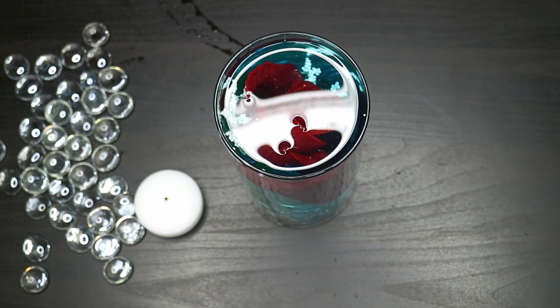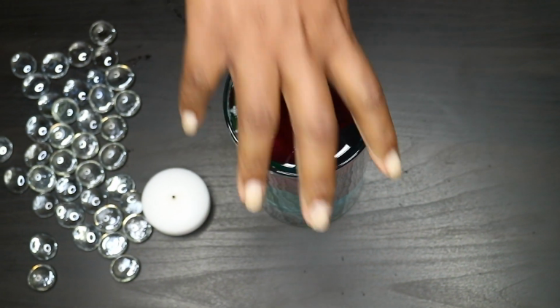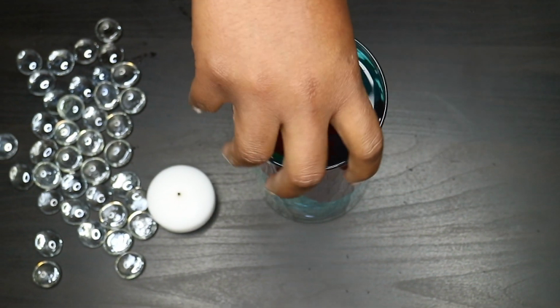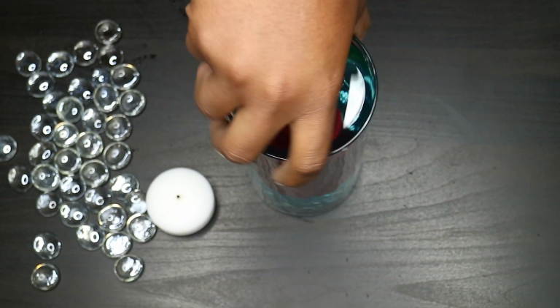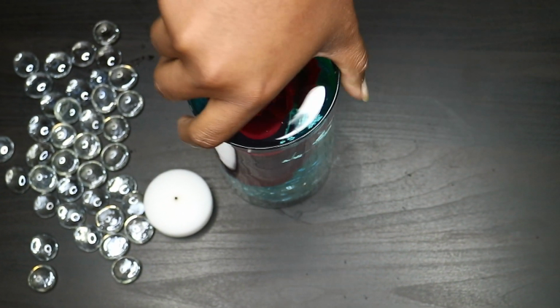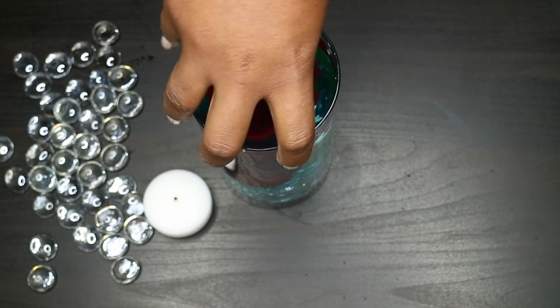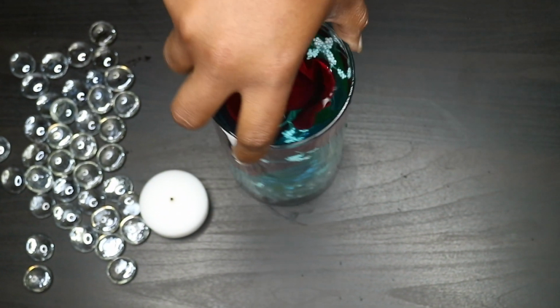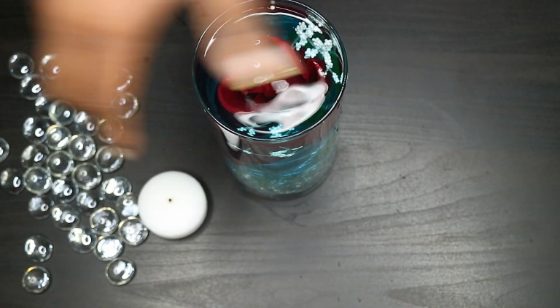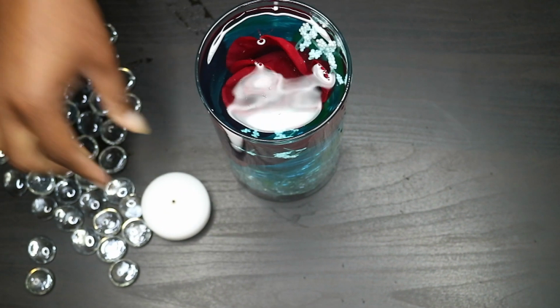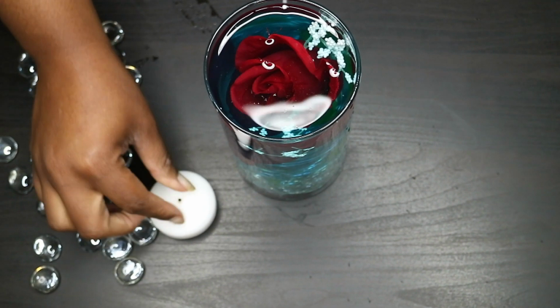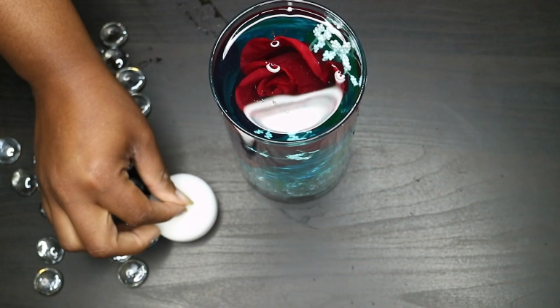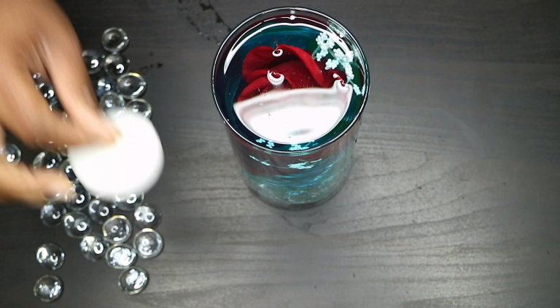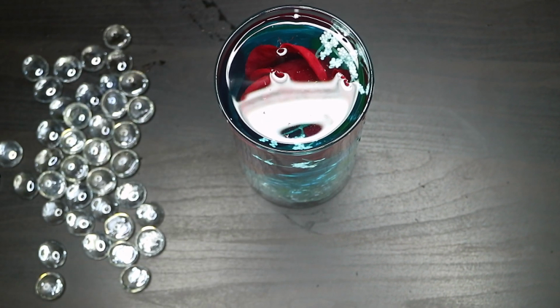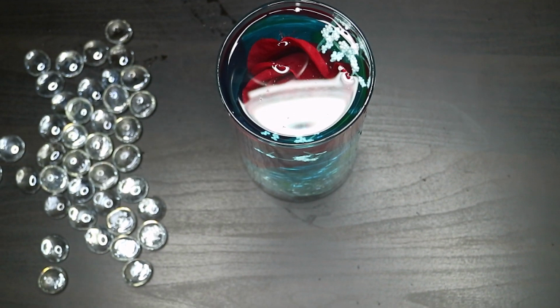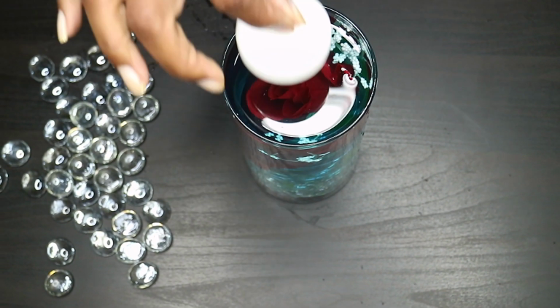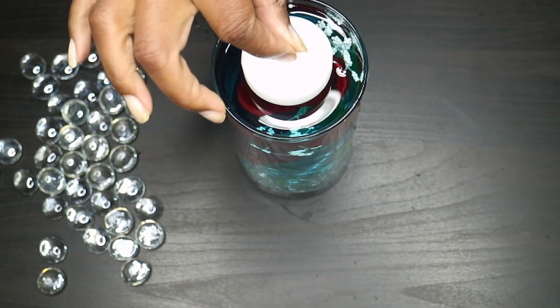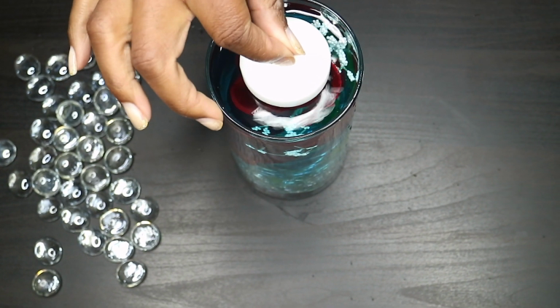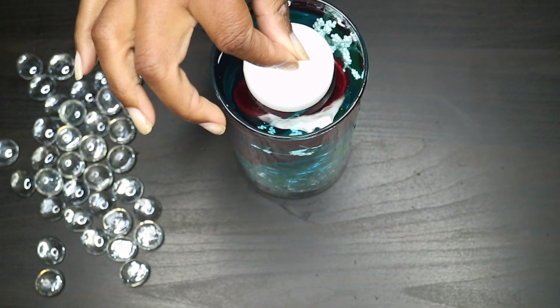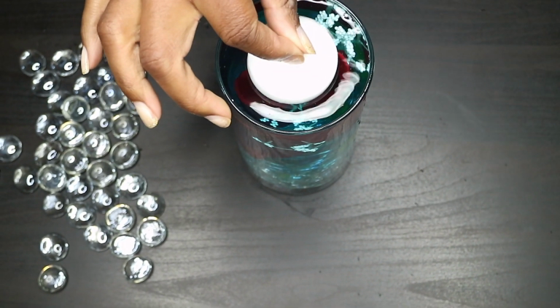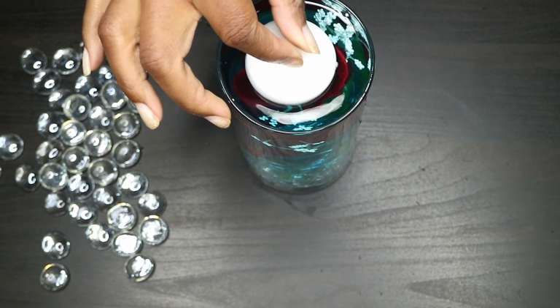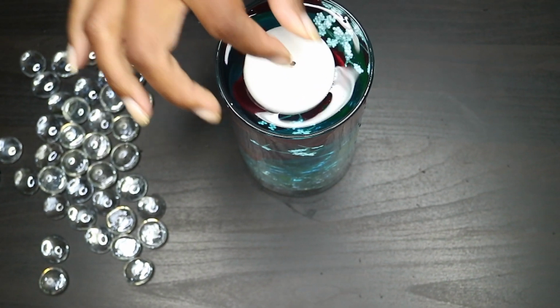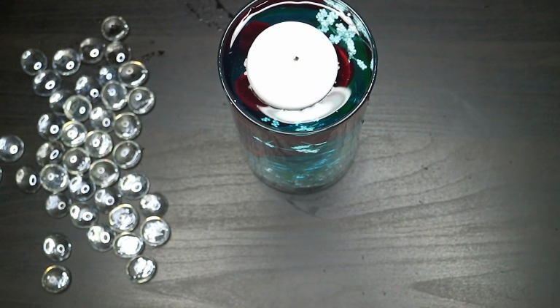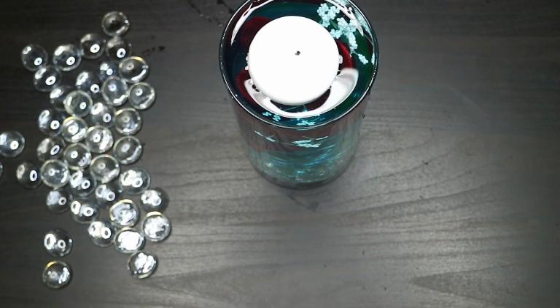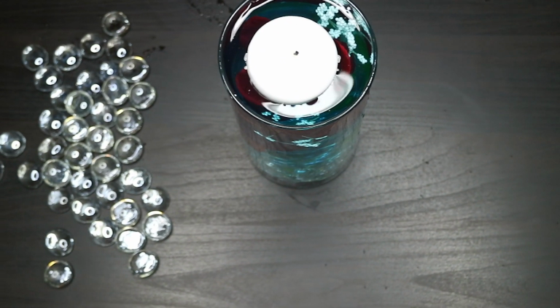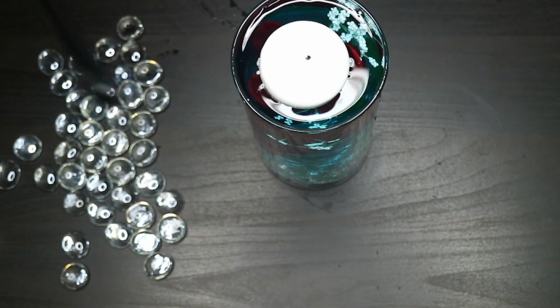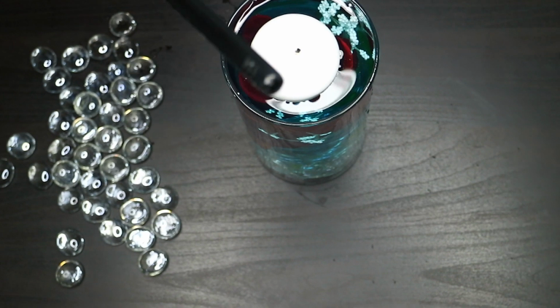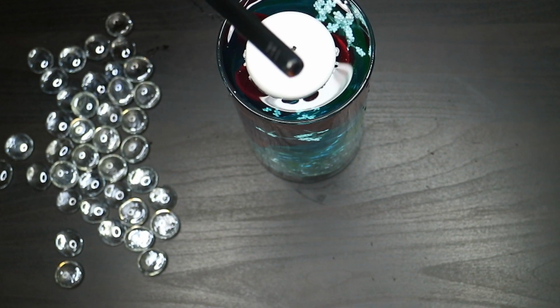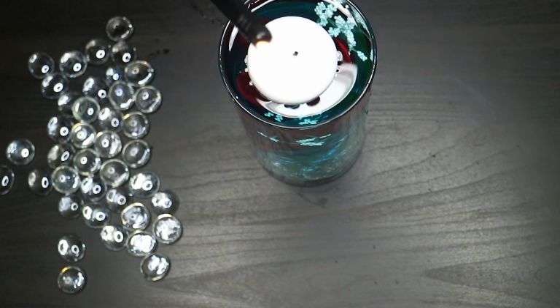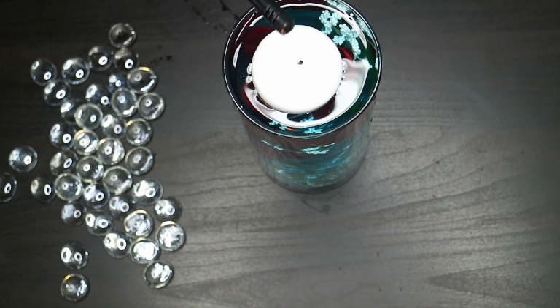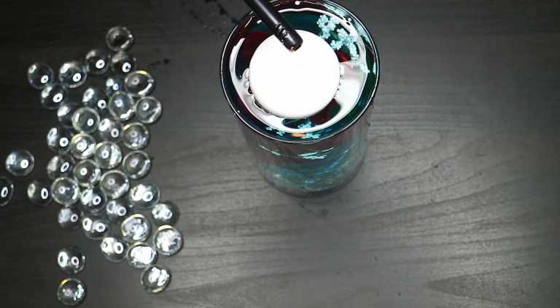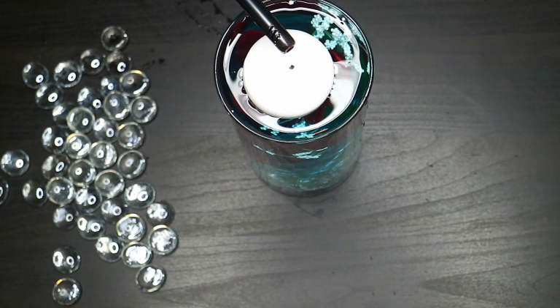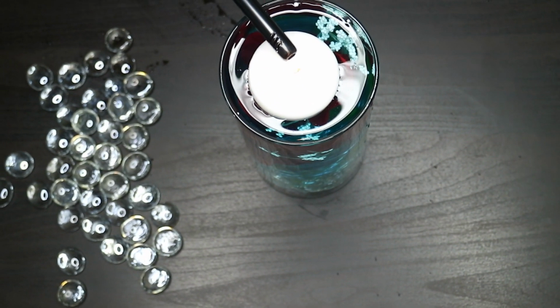She took a stem of some flowers and mixed that around. The next thing she's going to do is take the floating candle and place that on top and light it. From an aerial view you can only see the candle.